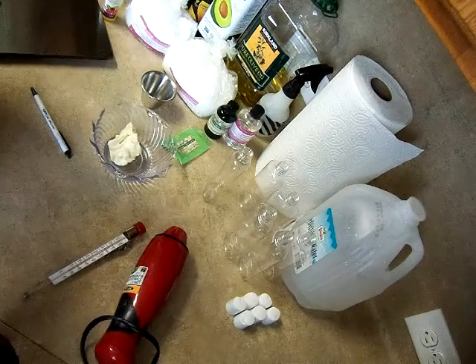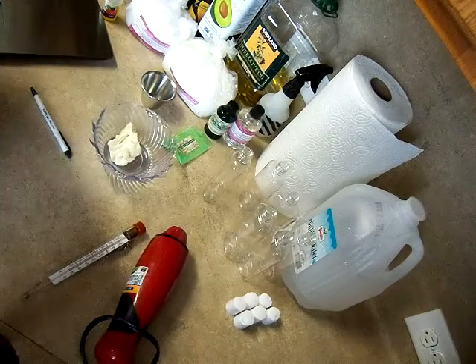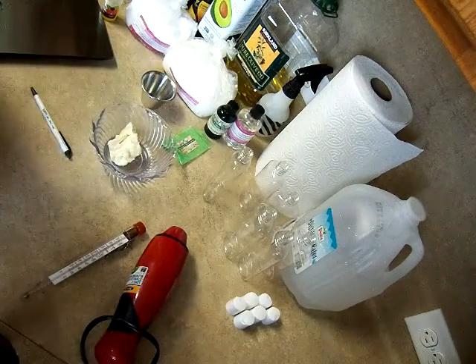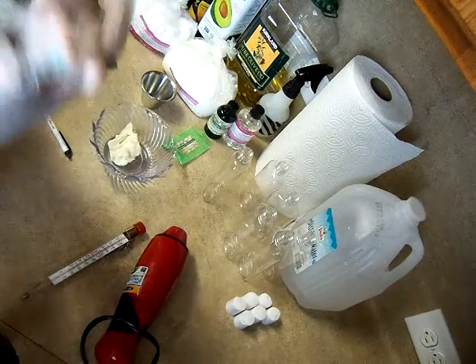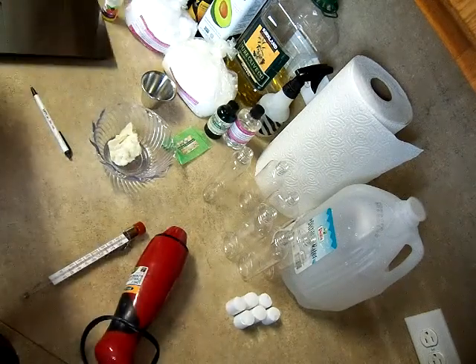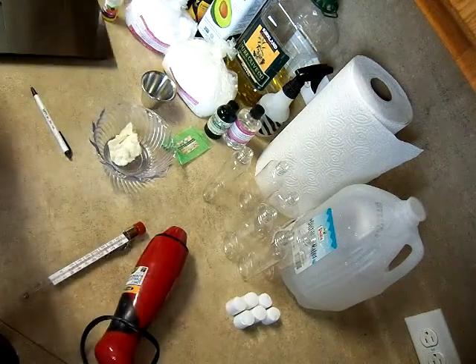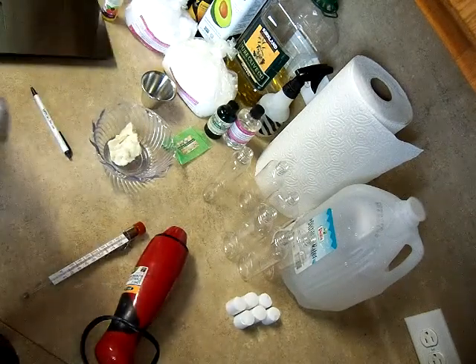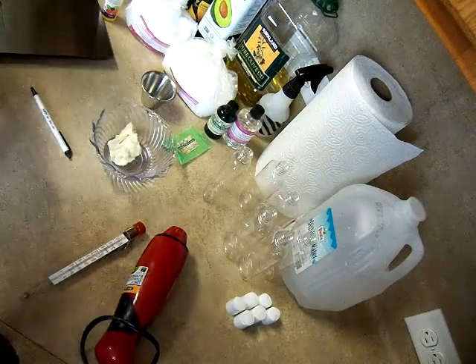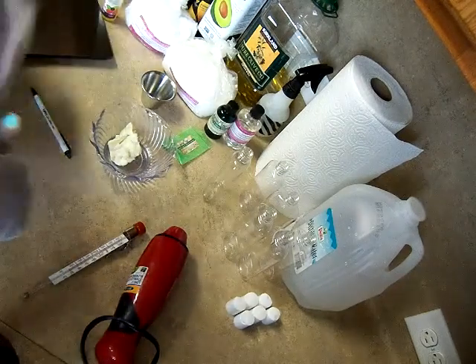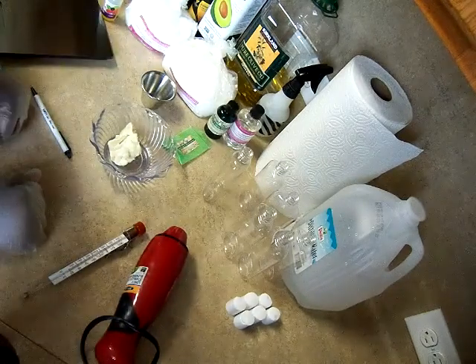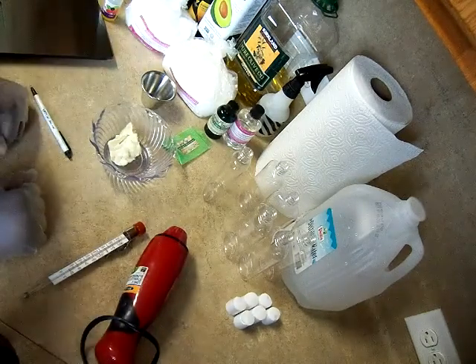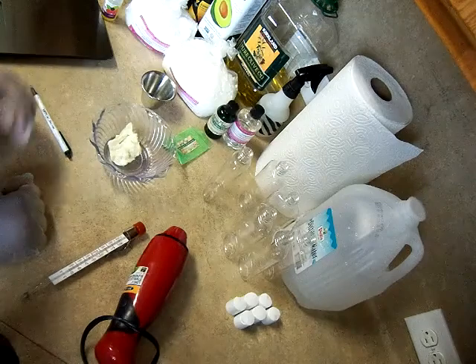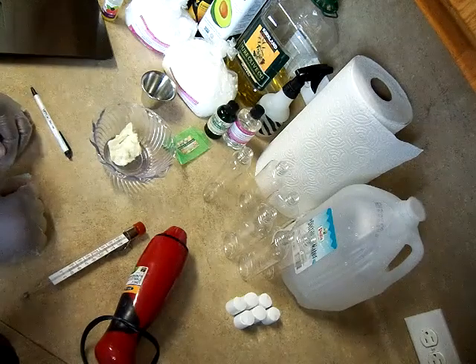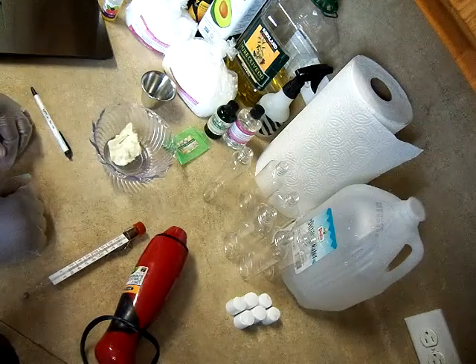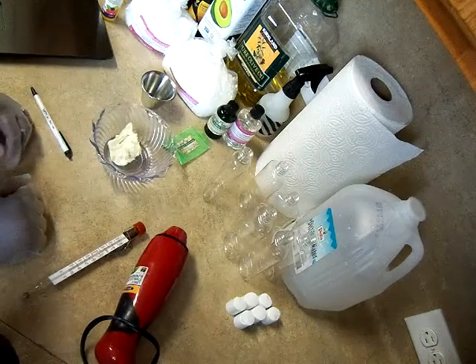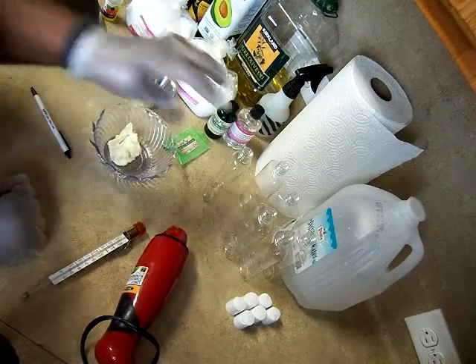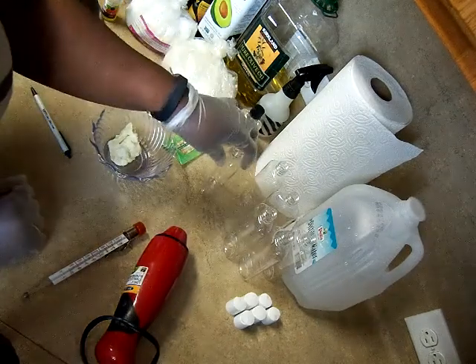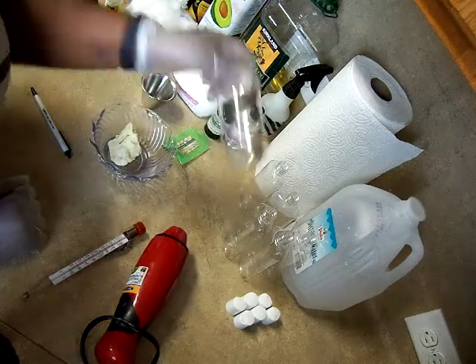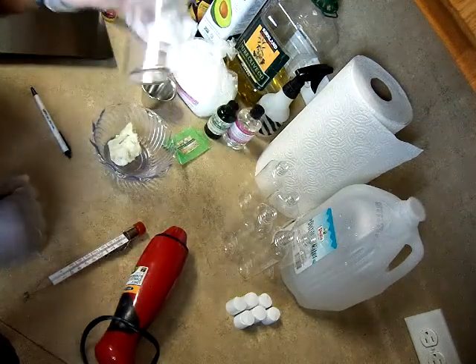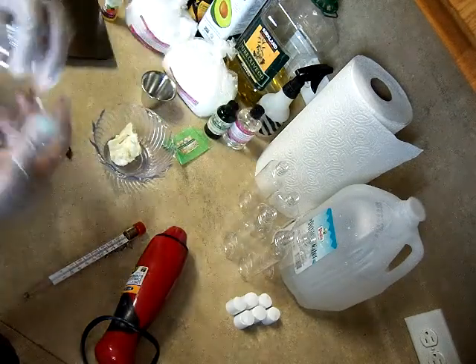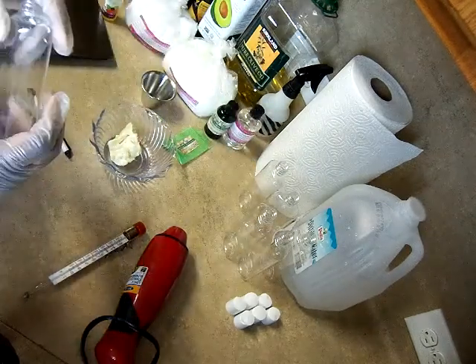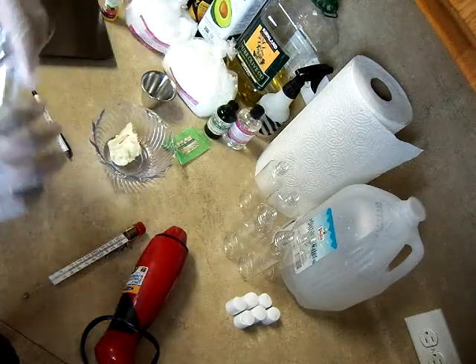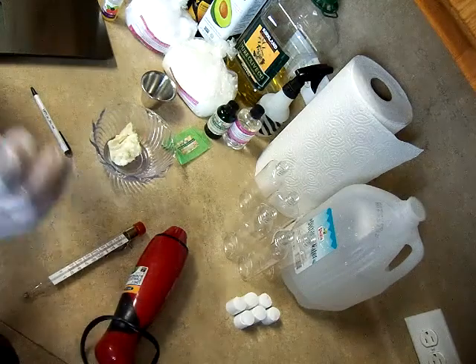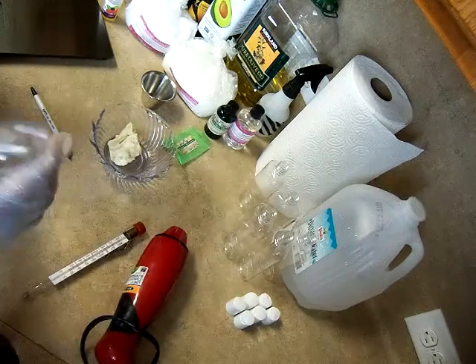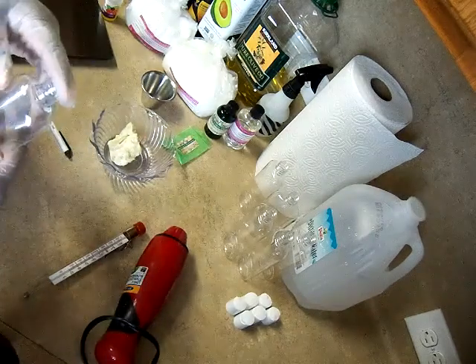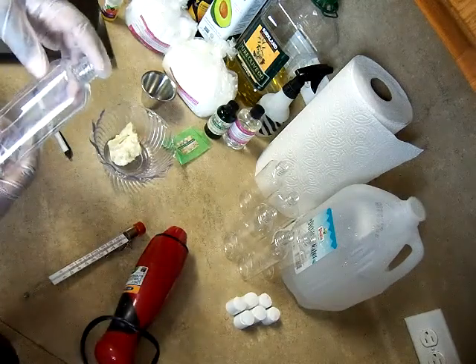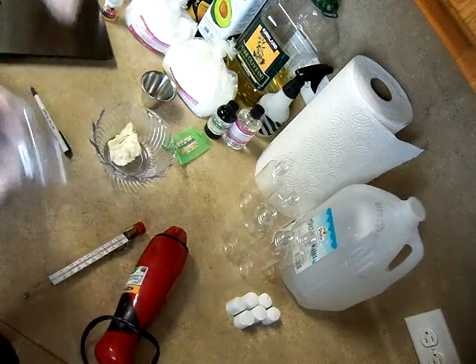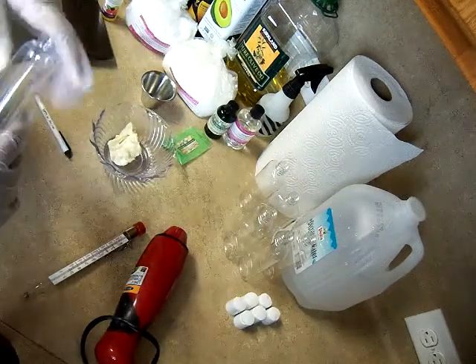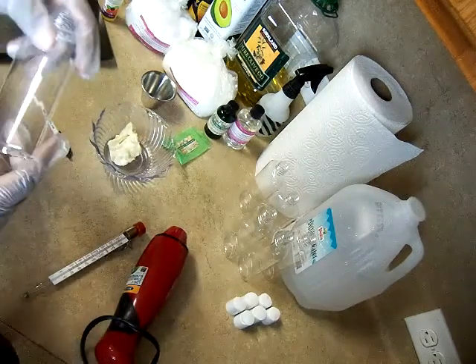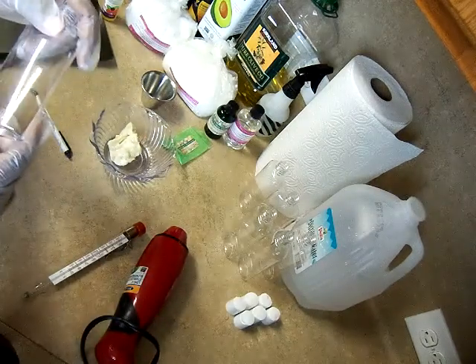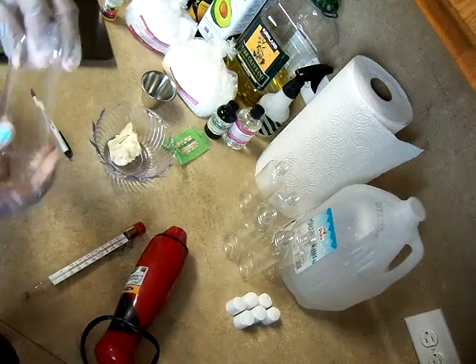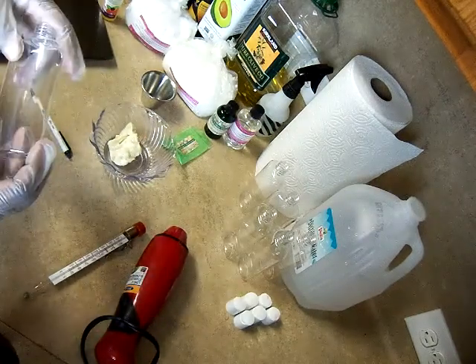This is Toni again from Royal Essence Total Body Care. I am in the process of making a couple of bottles of lotion. It's spring, summertime — not quite summertime, but it feels like it here in Houston.